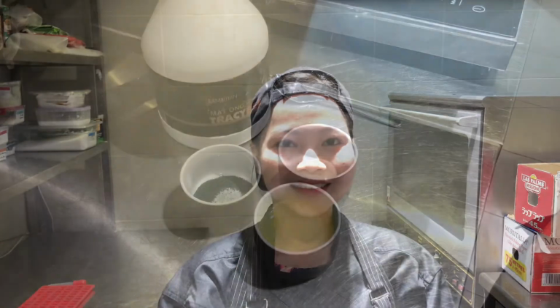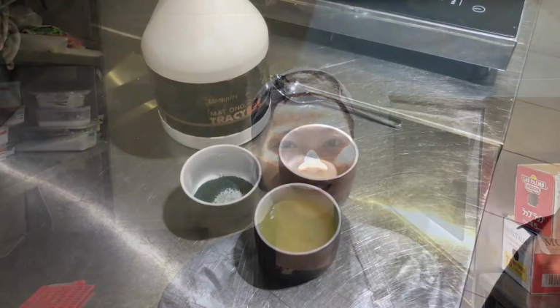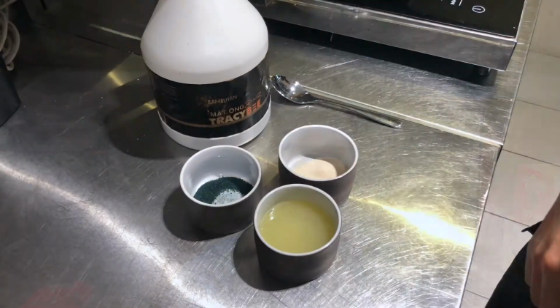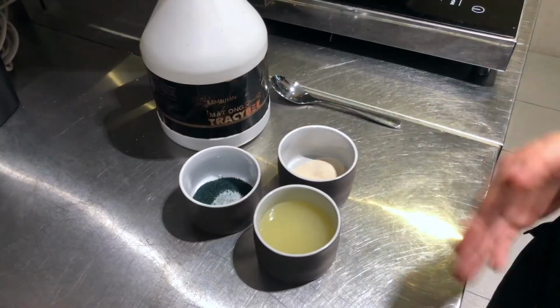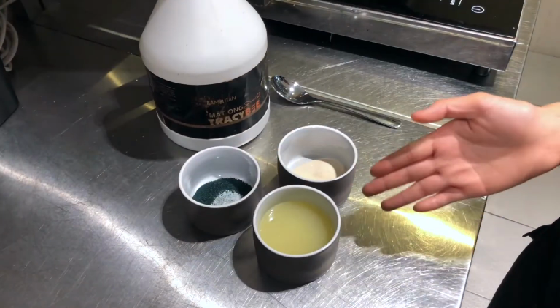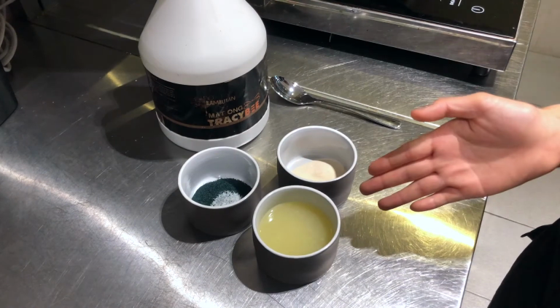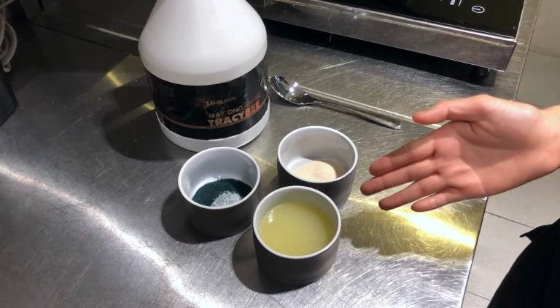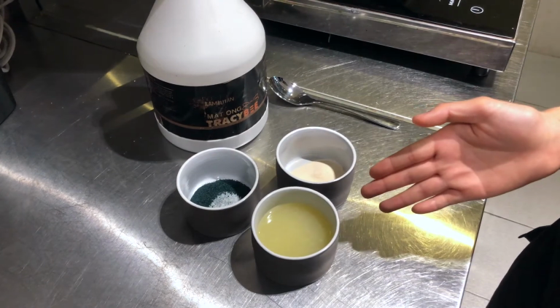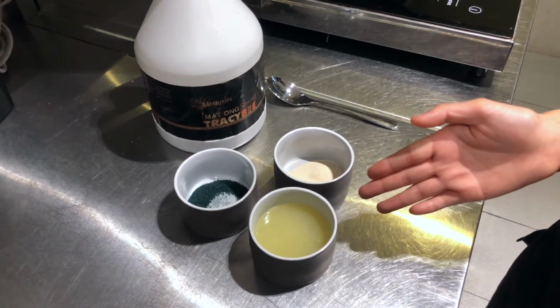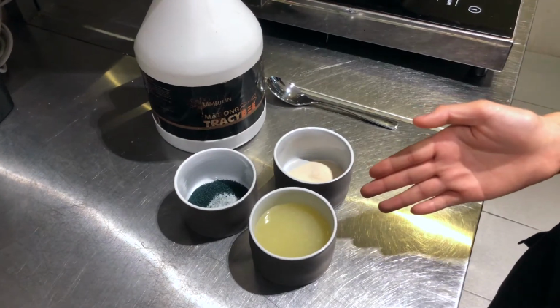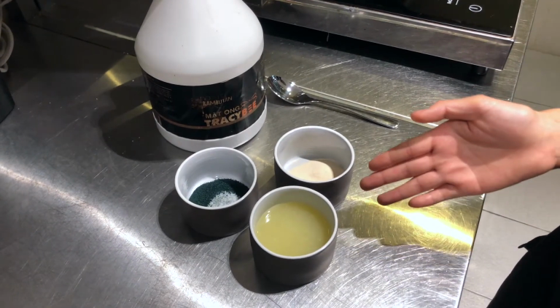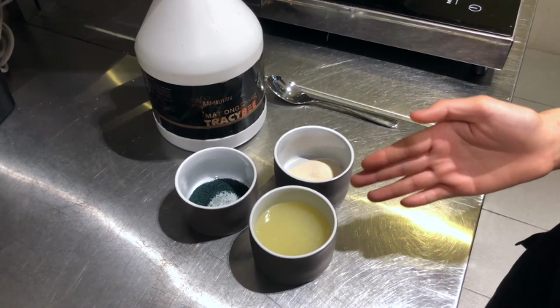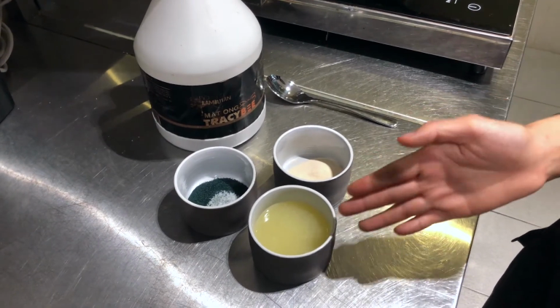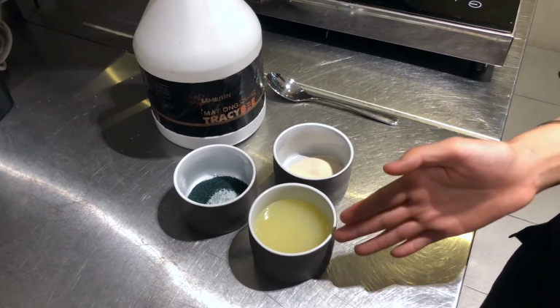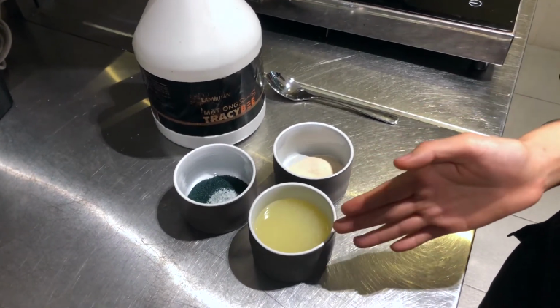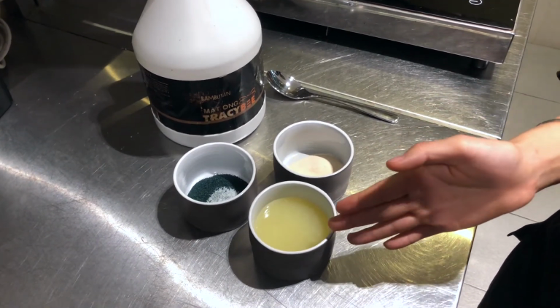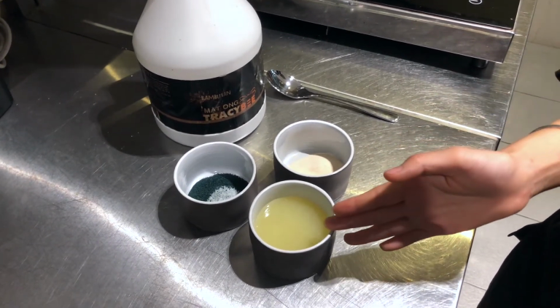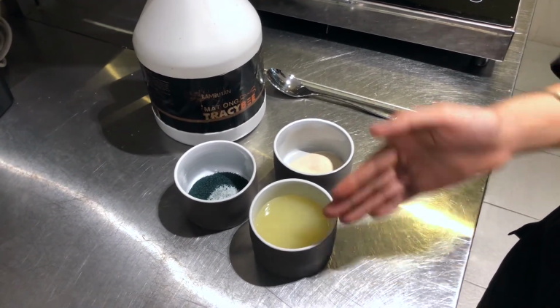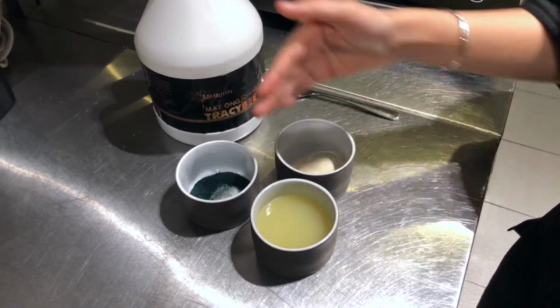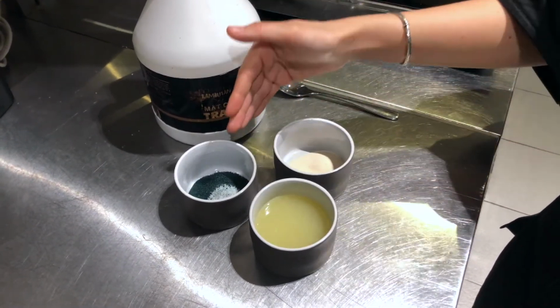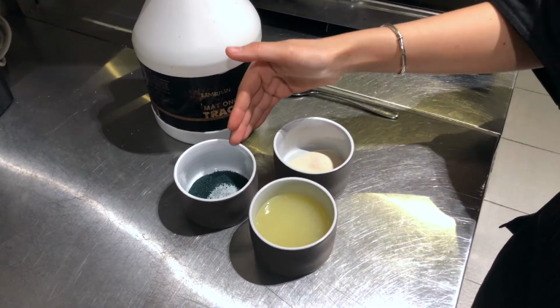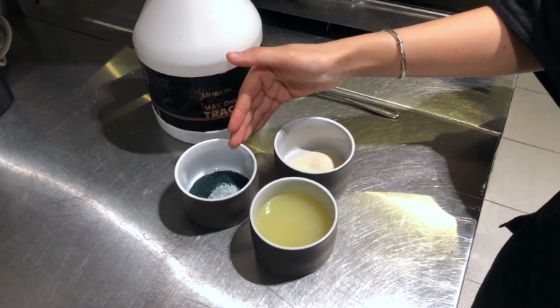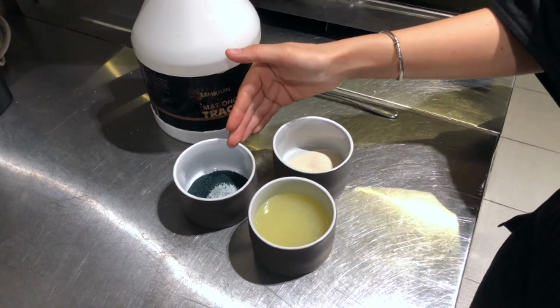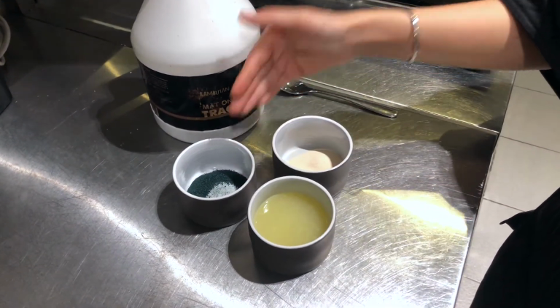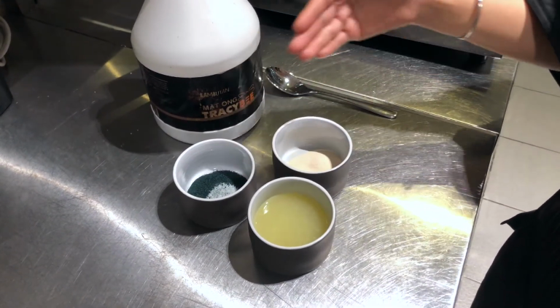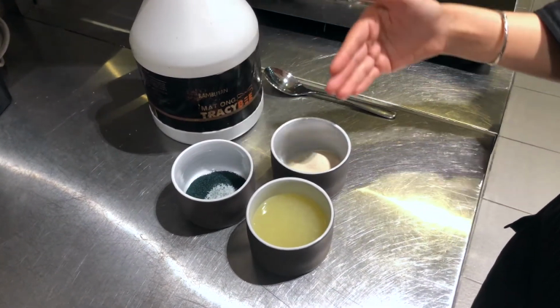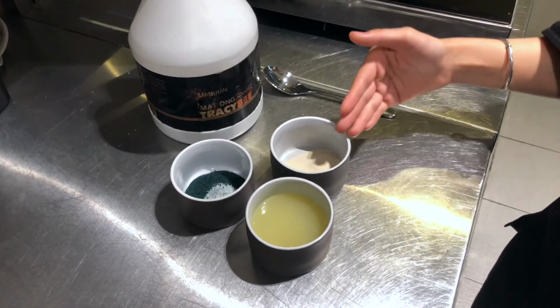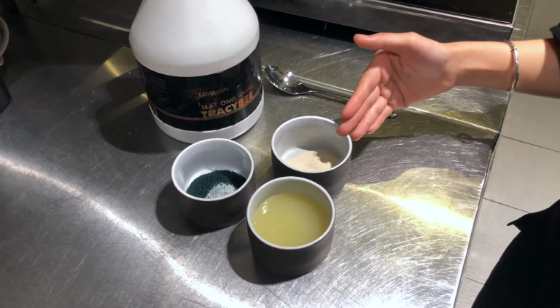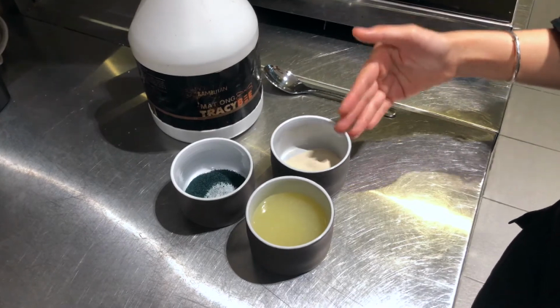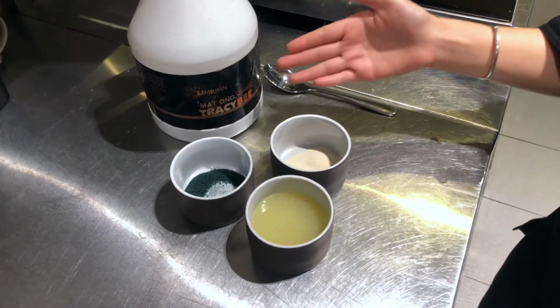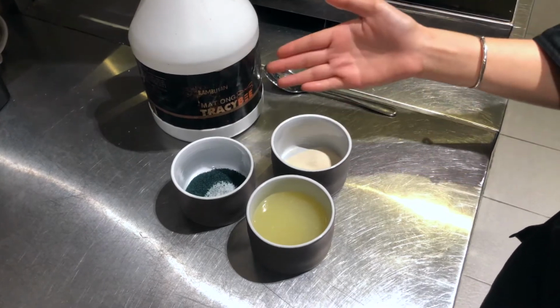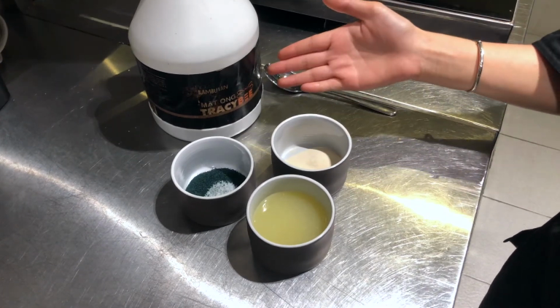These are the ingredients for the recipe: lemon juice, spirulina, agar agar, and honey.